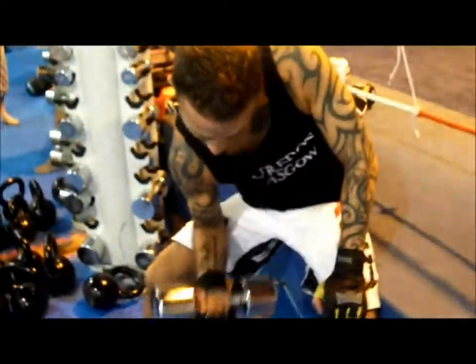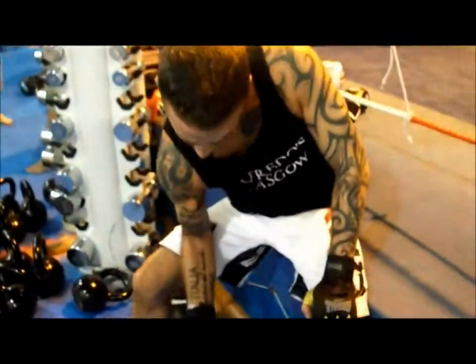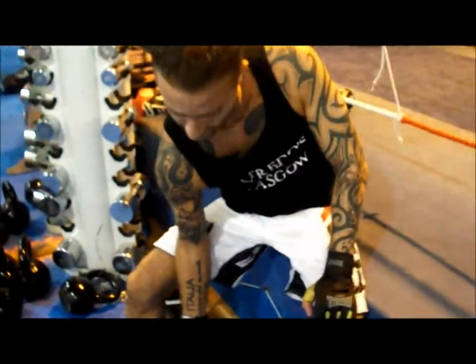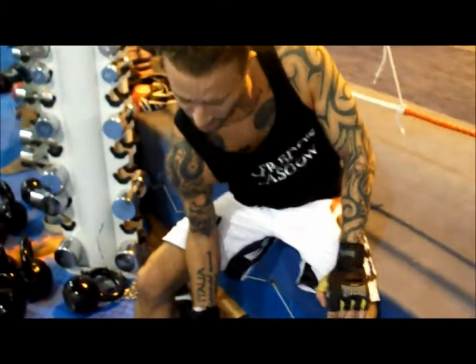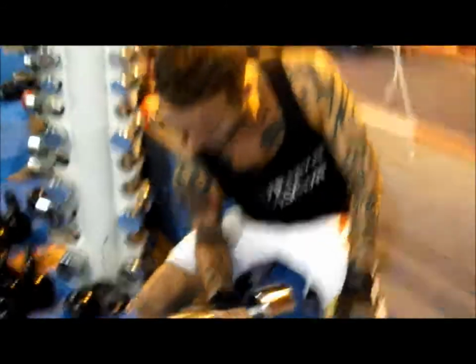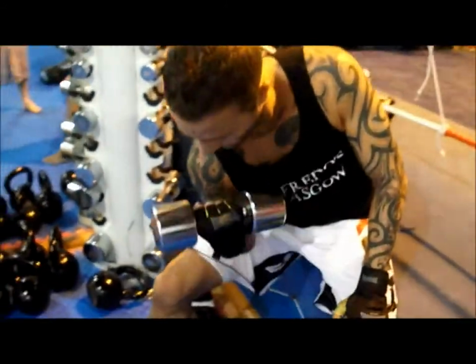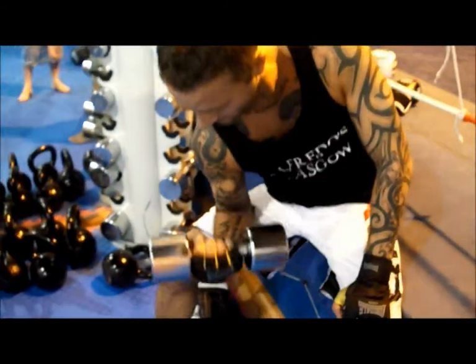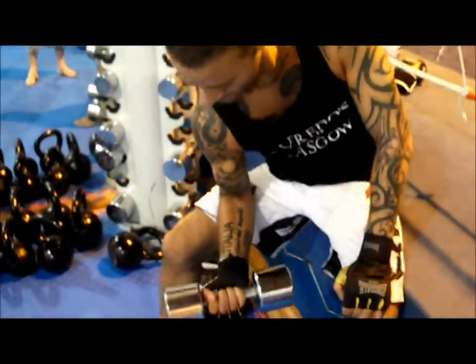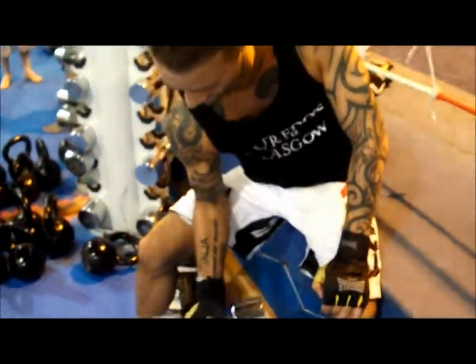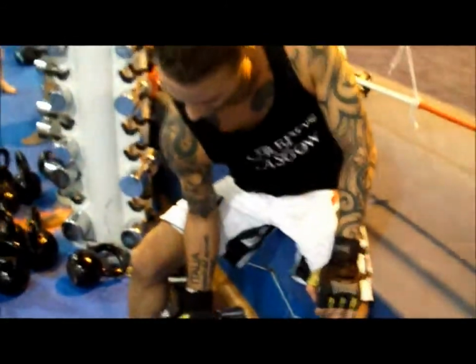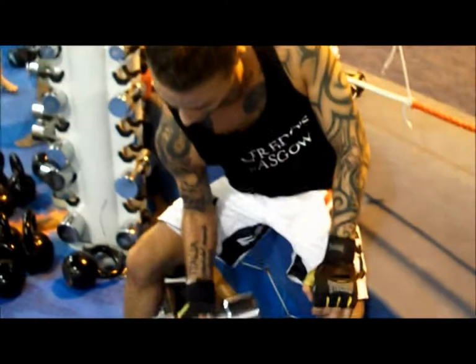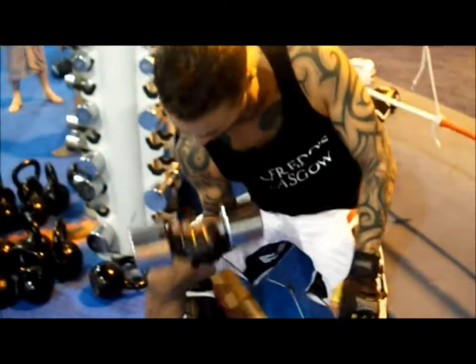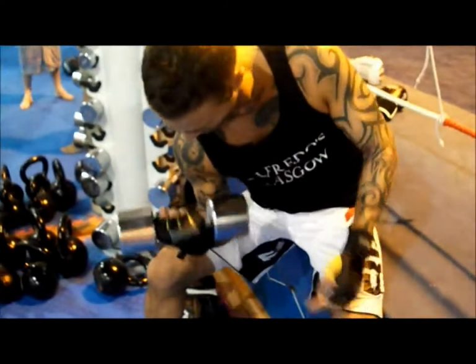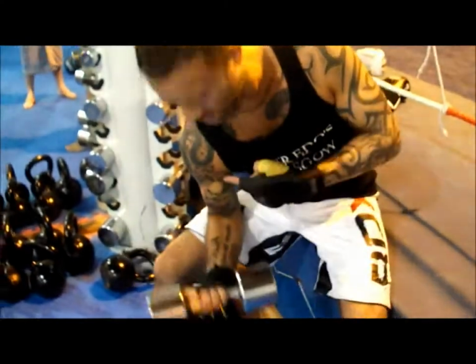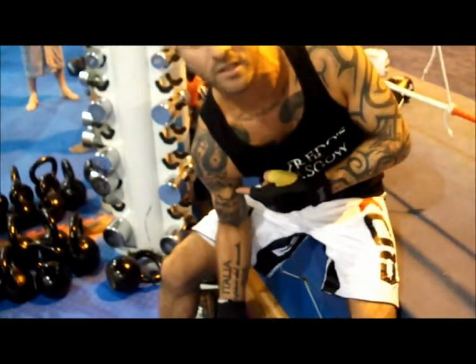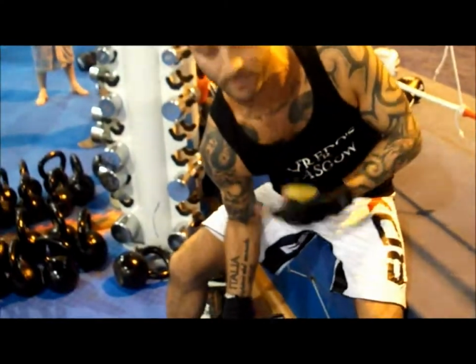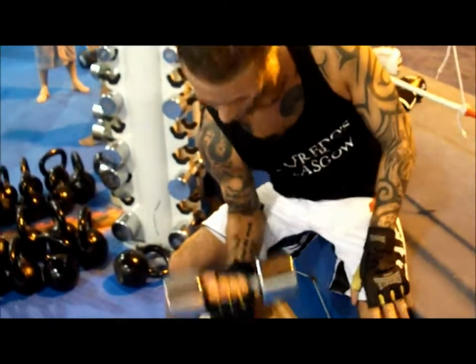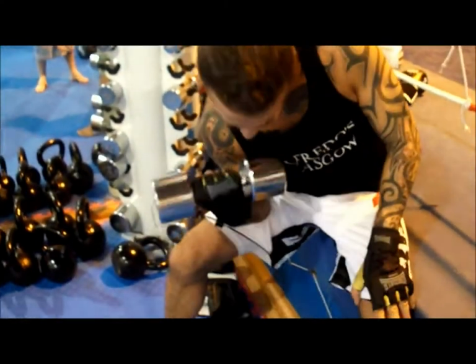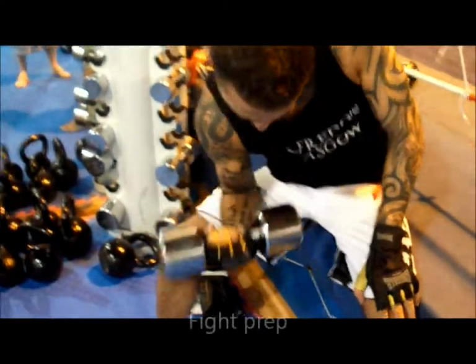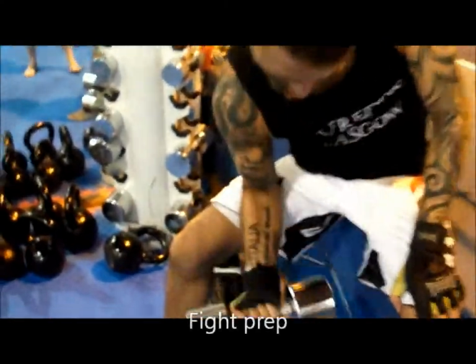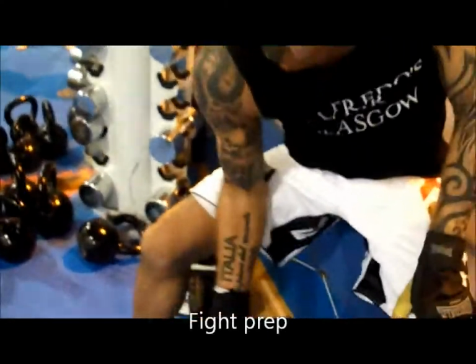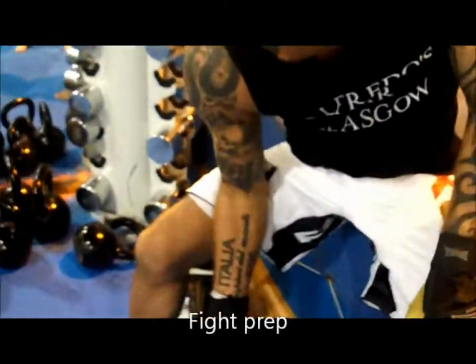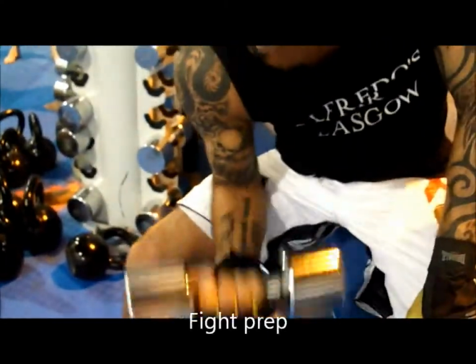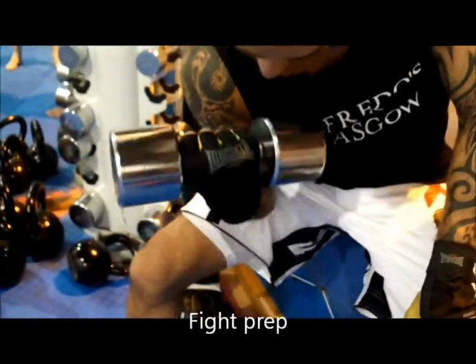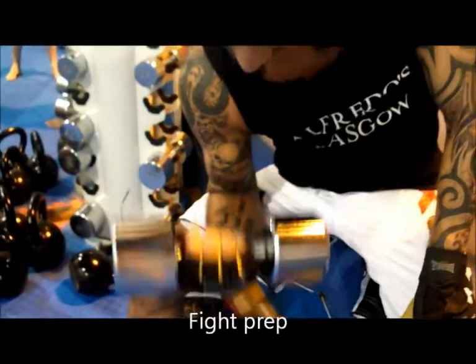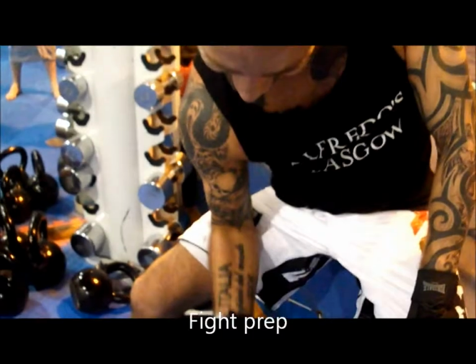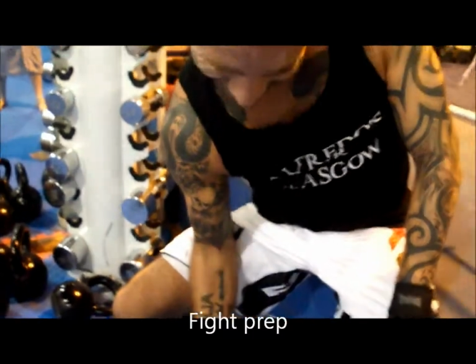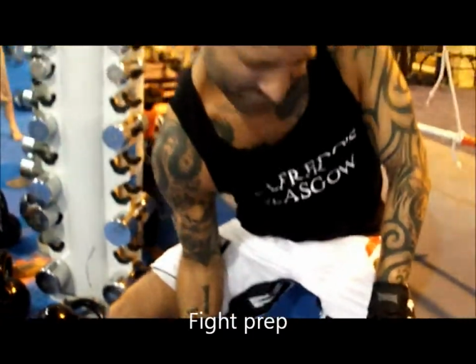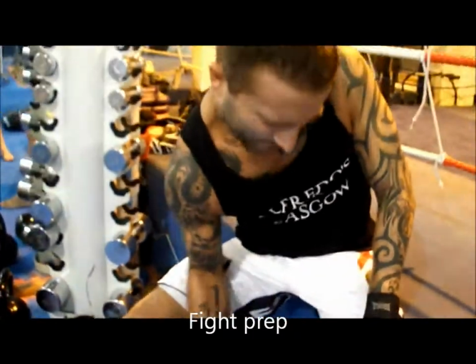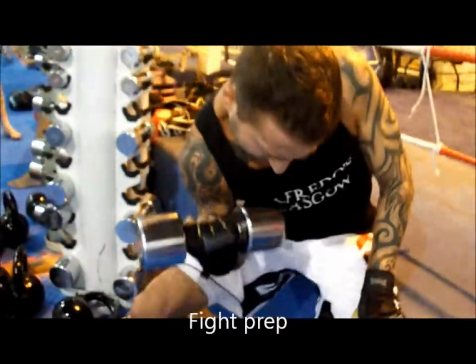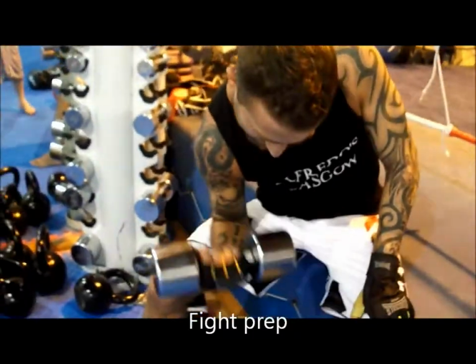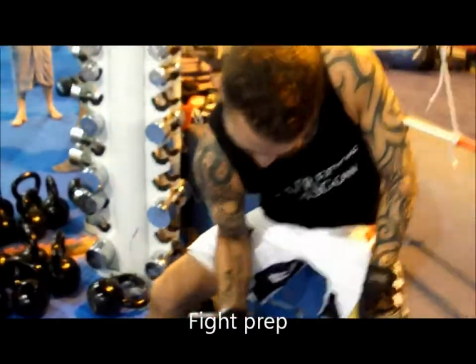This is Marco Lazzuri, Harden Fight Prep. He's in preparation — look at those guns — he's in preparation for an upcoming fight.